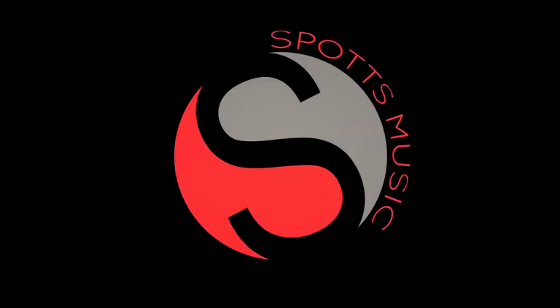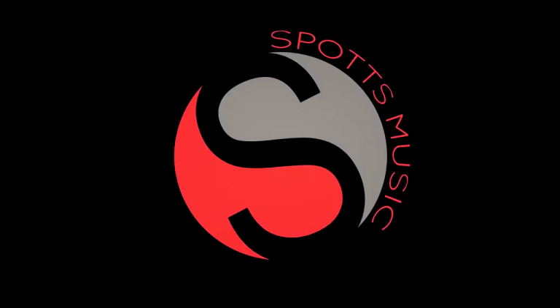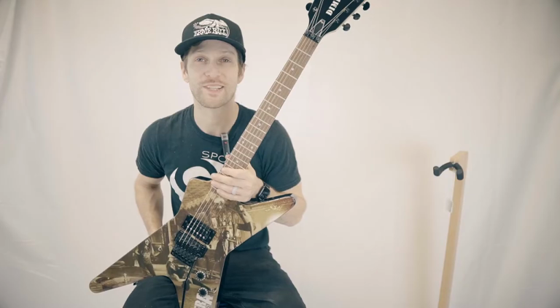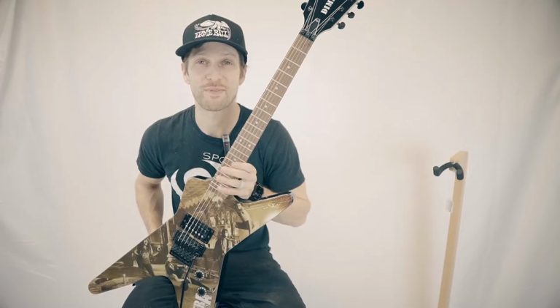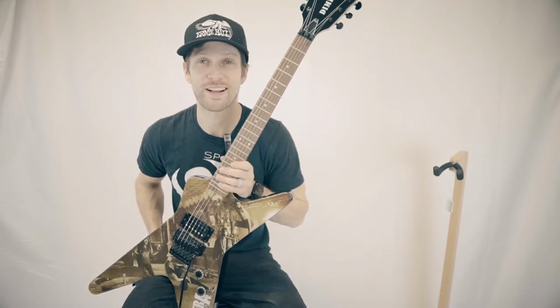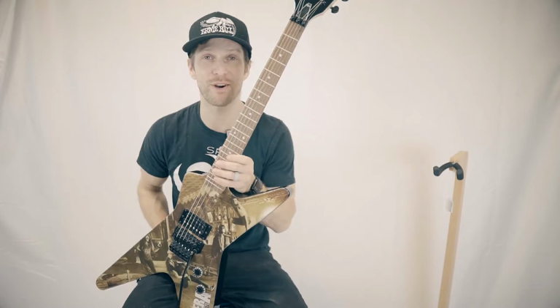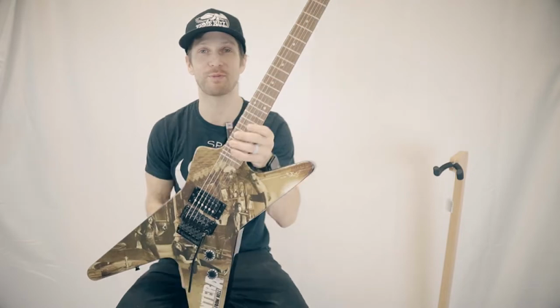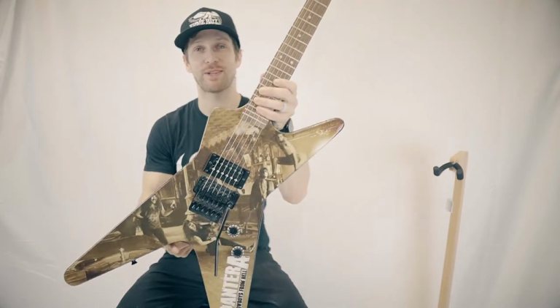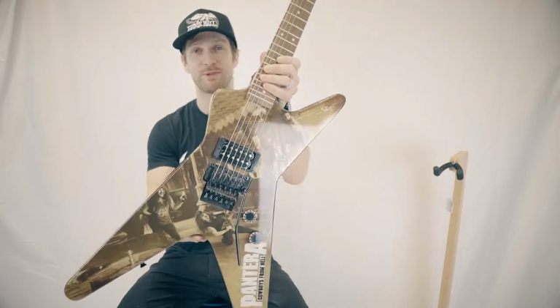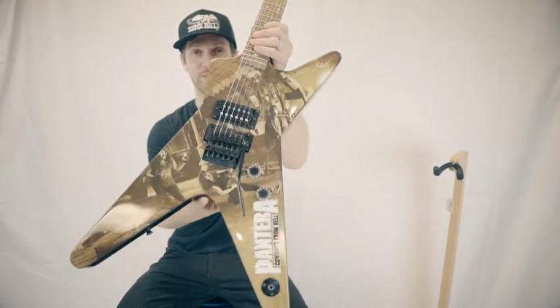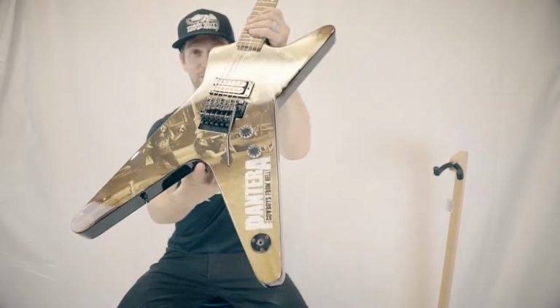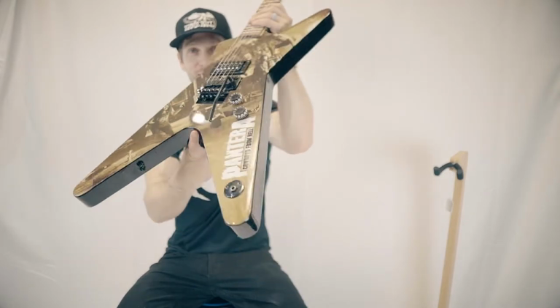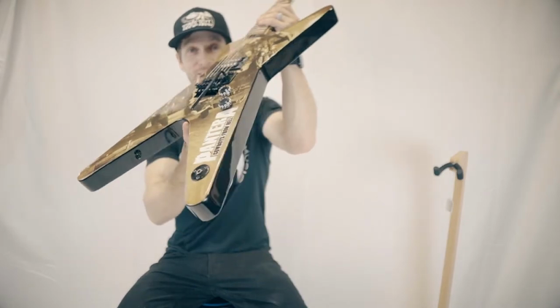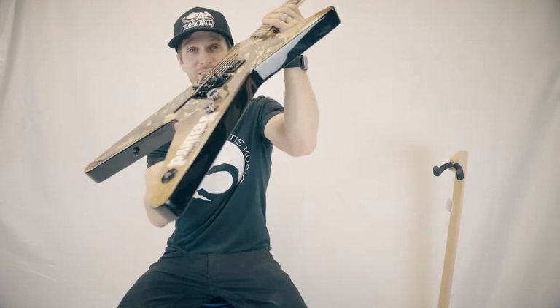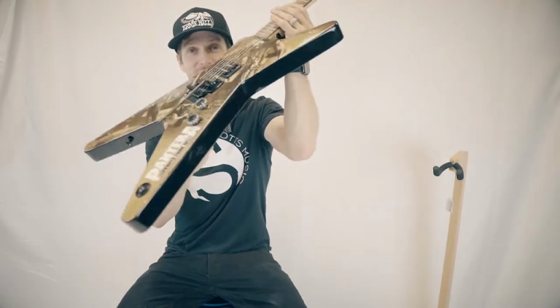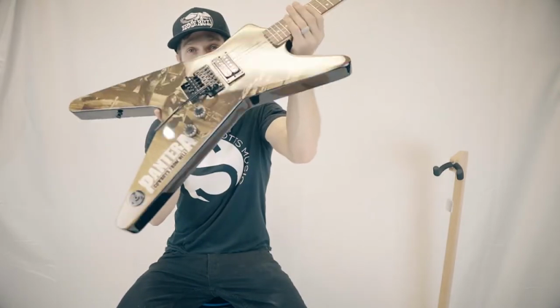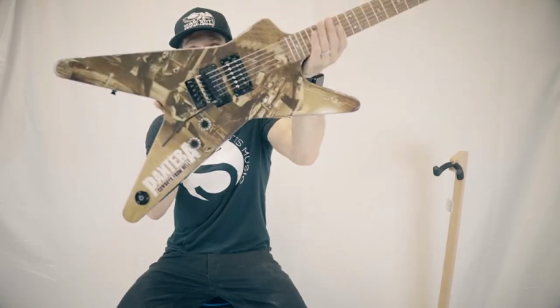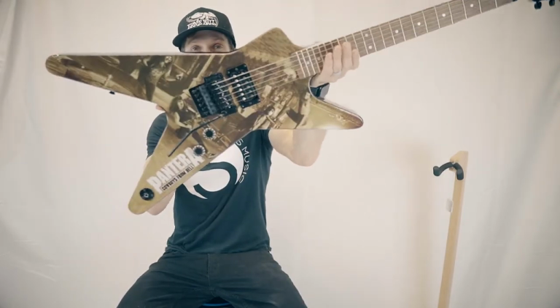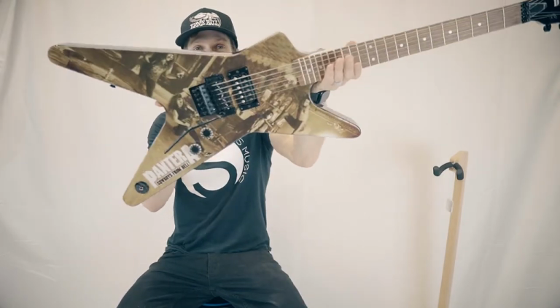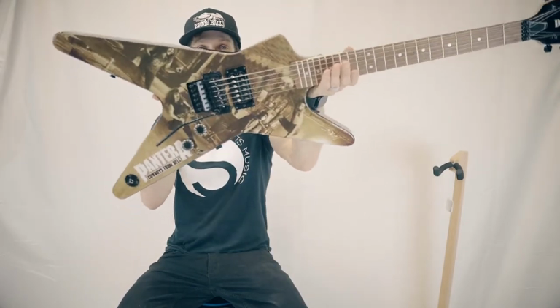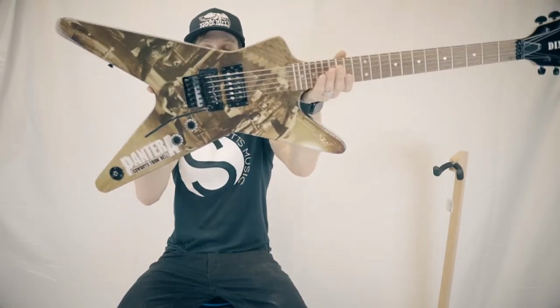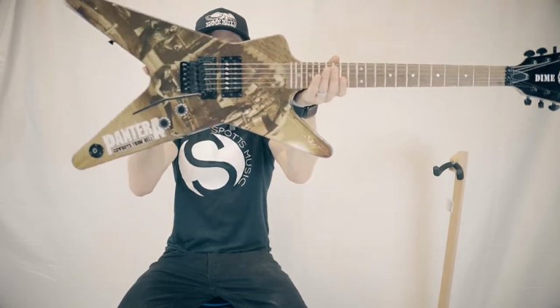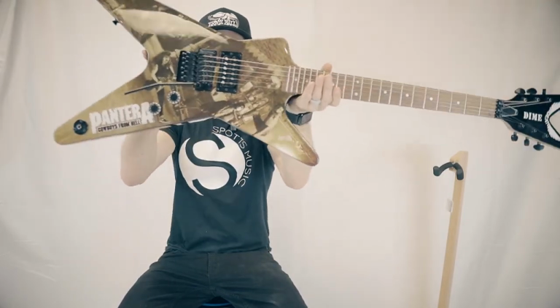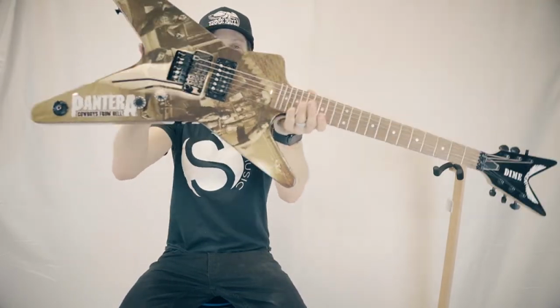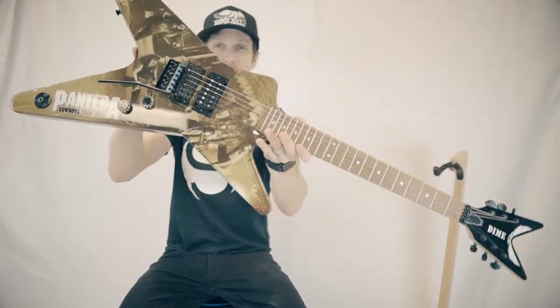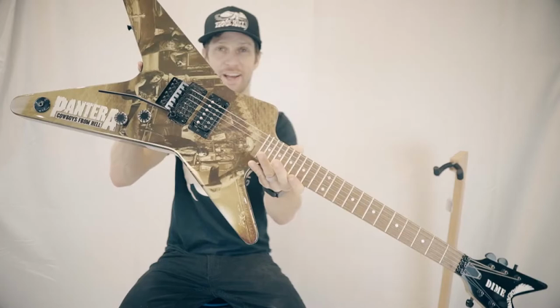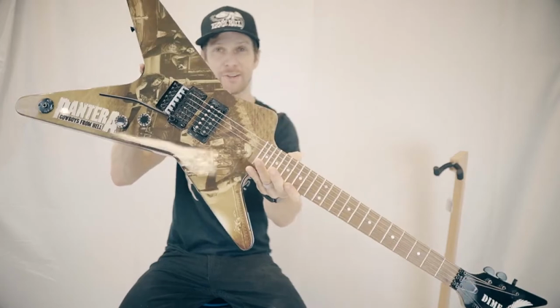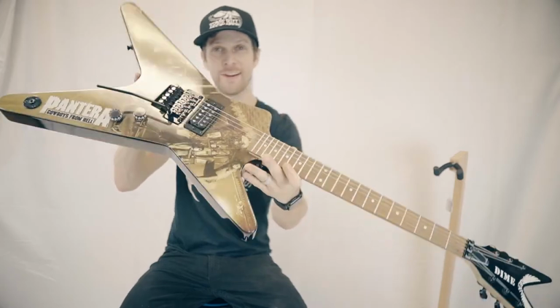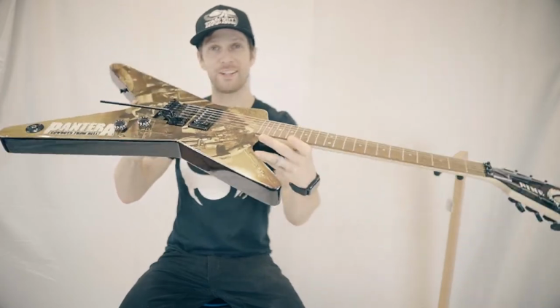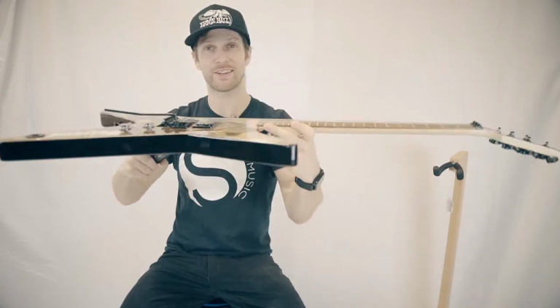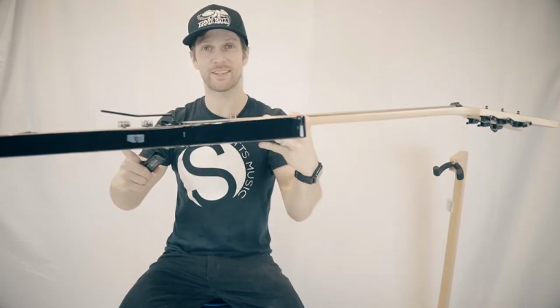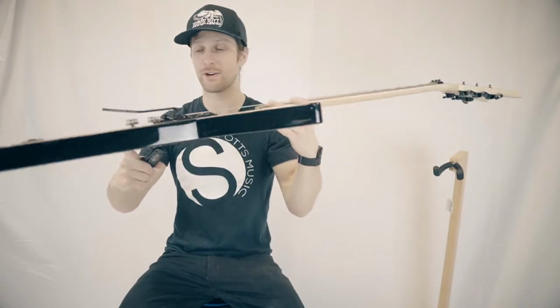What's up guys? Mark from Spots Music Center and this is the Dean Cowboys from Hell electric guitar.